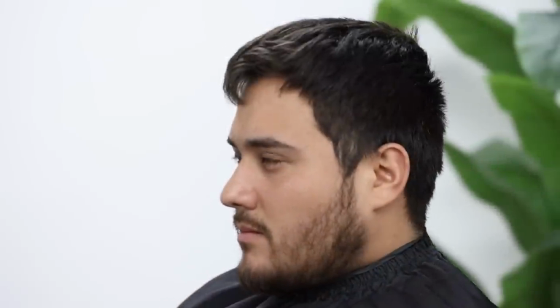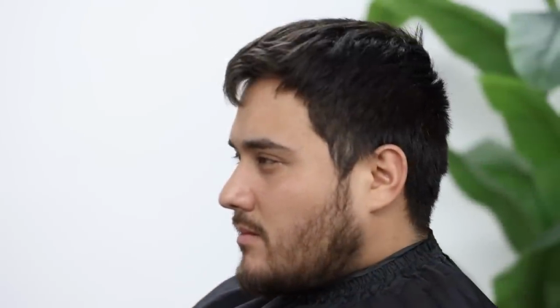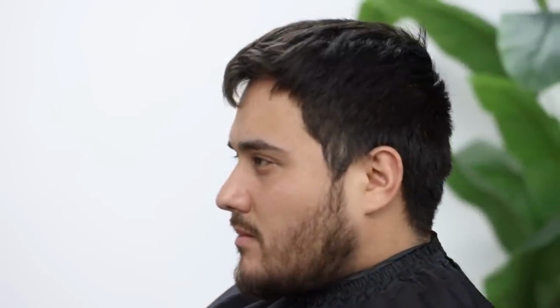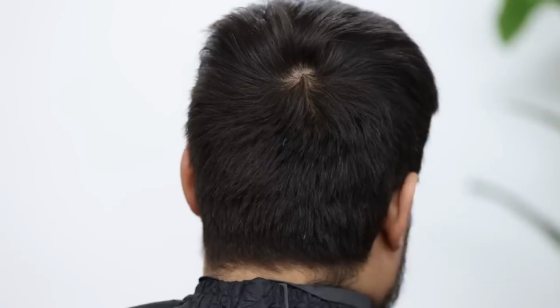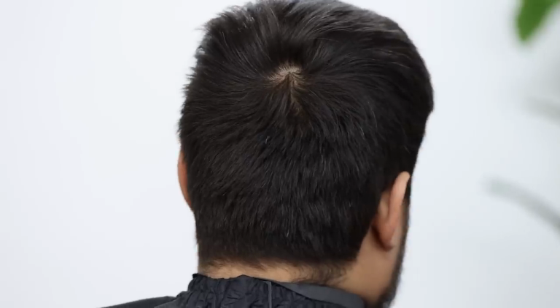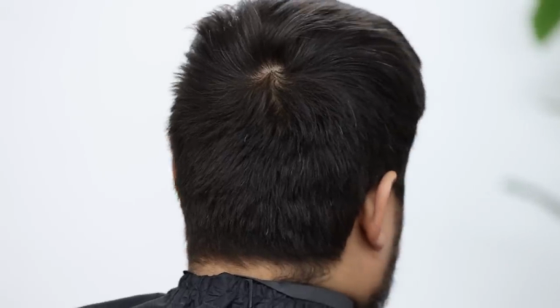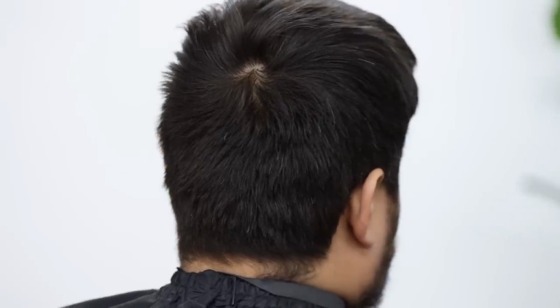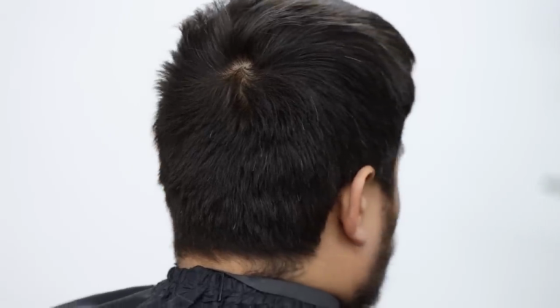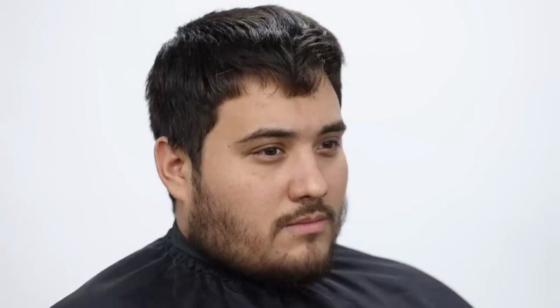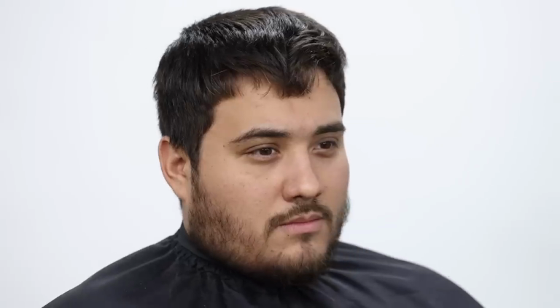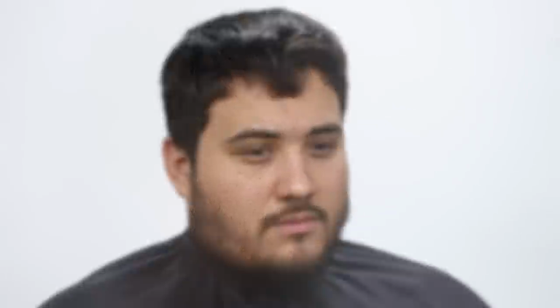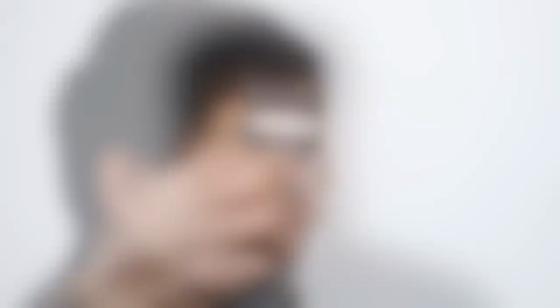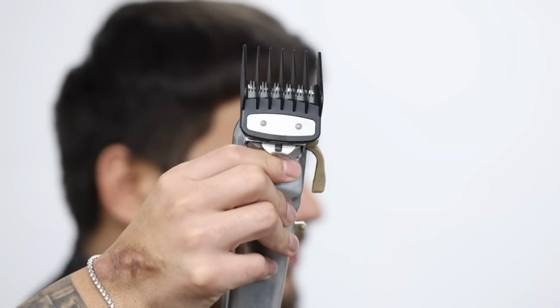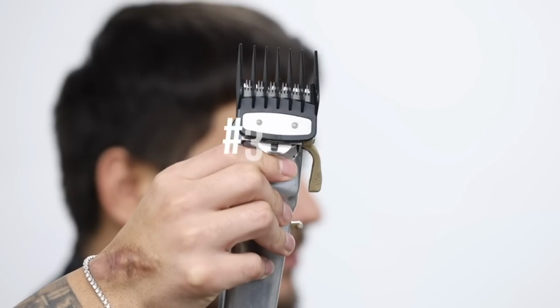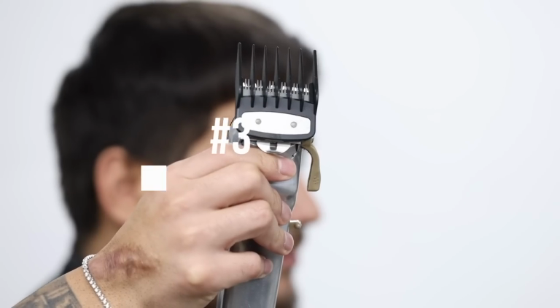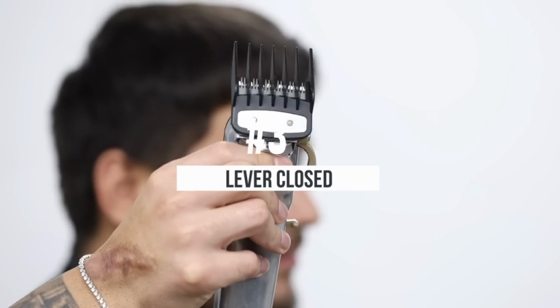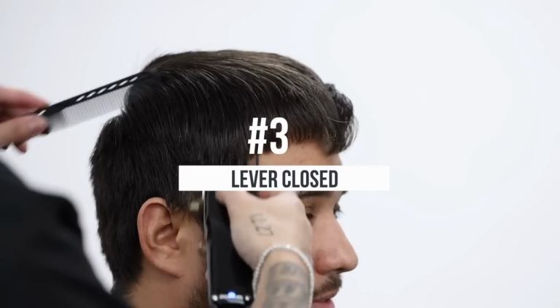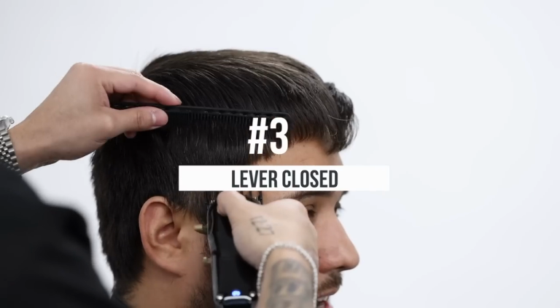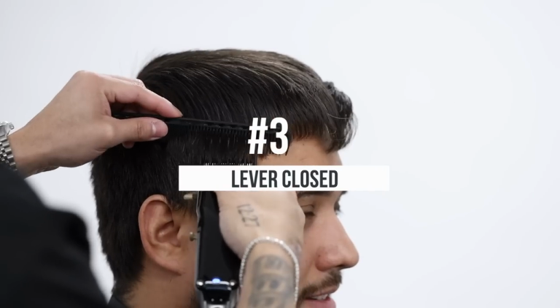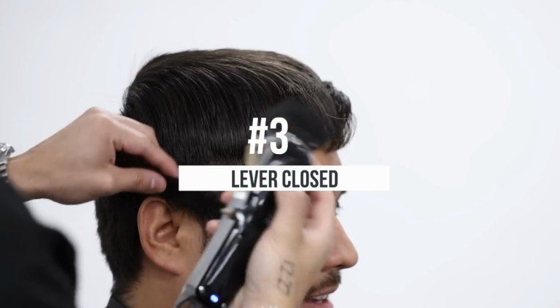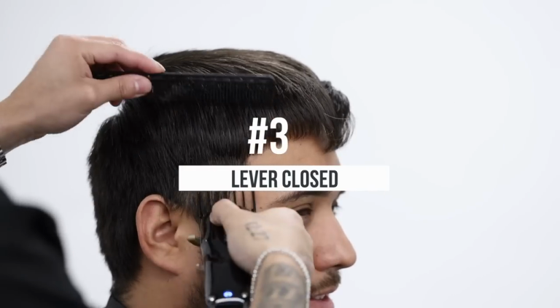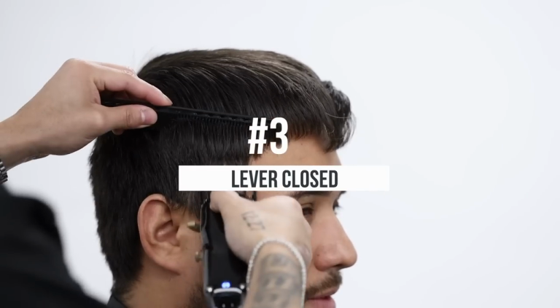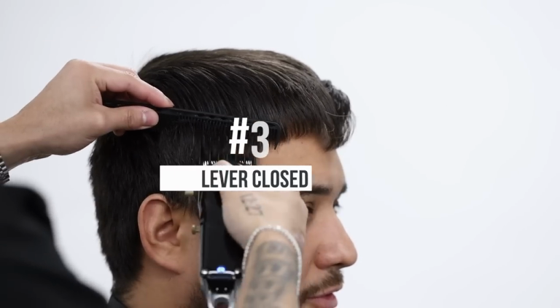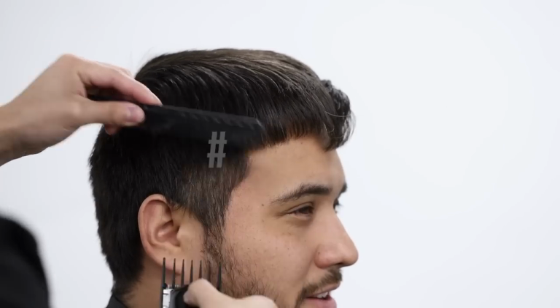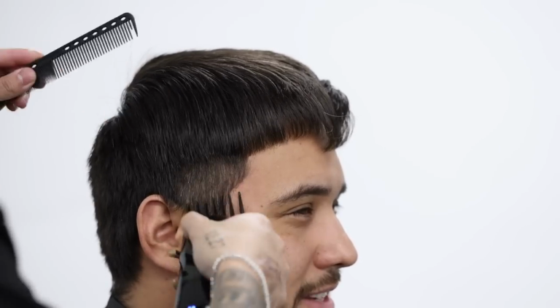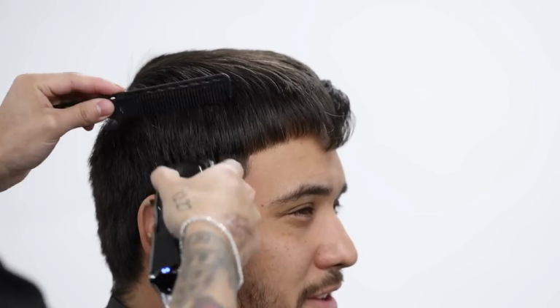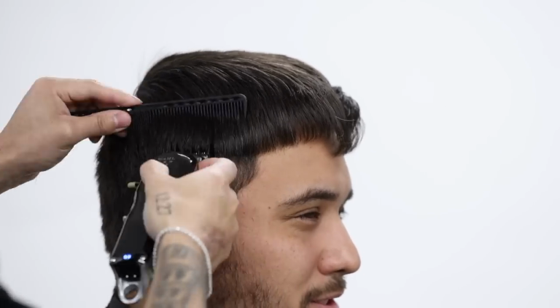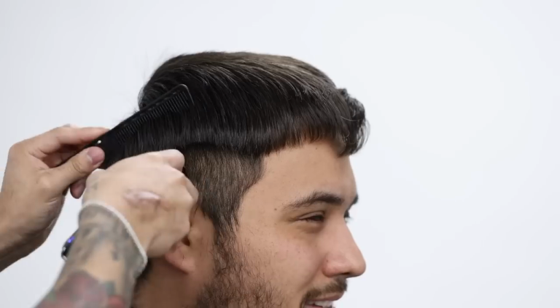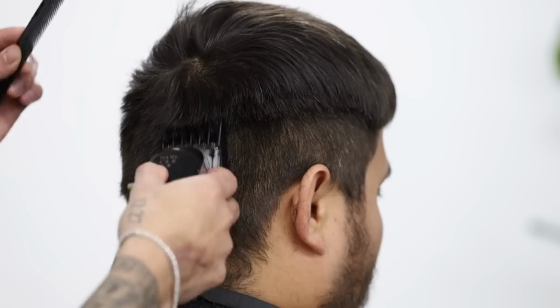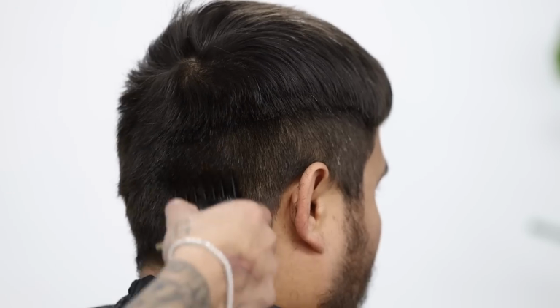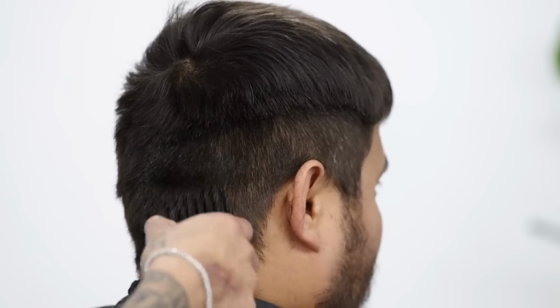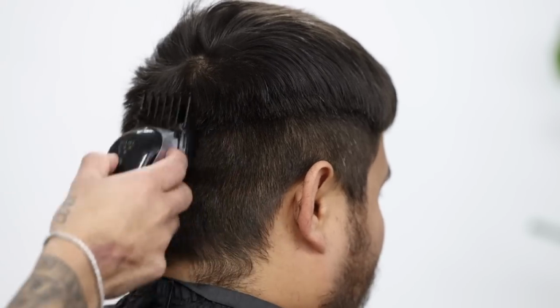Again, thank y'all so much for tuning in to another tutorial. All the steps and products that we'll be using in the video will be in the description down below. We're gonna go ahead and start with a number three on the side, and as you can see, I'm using my comb to help push down that hair.